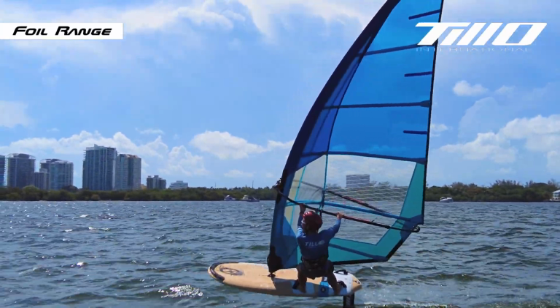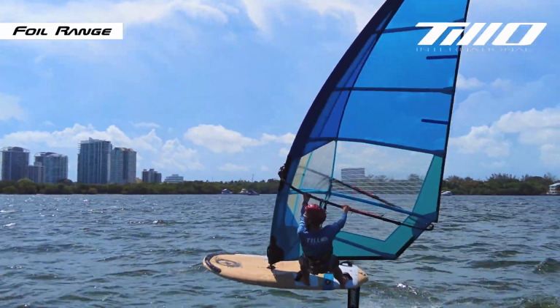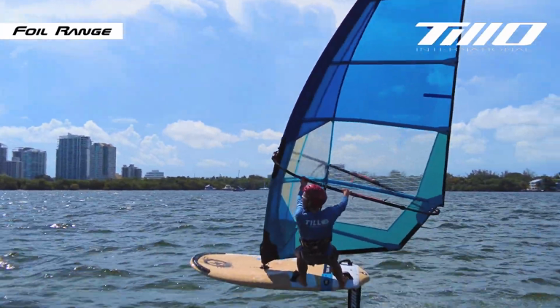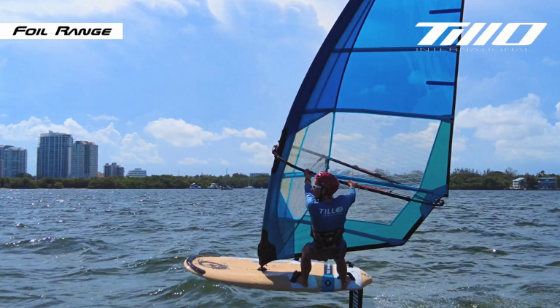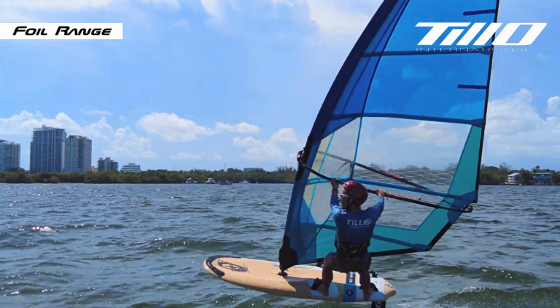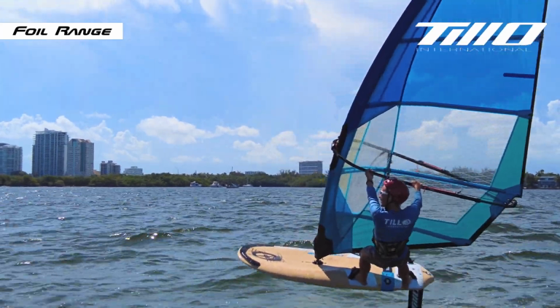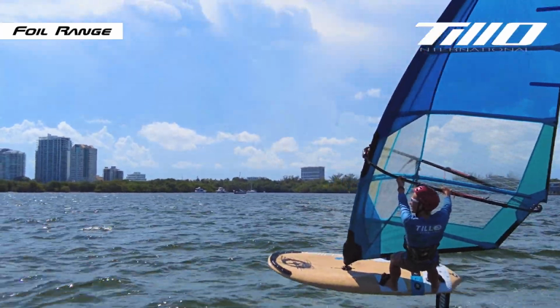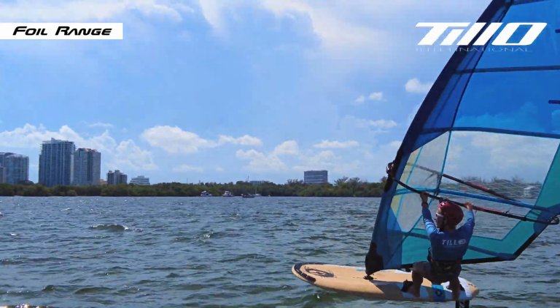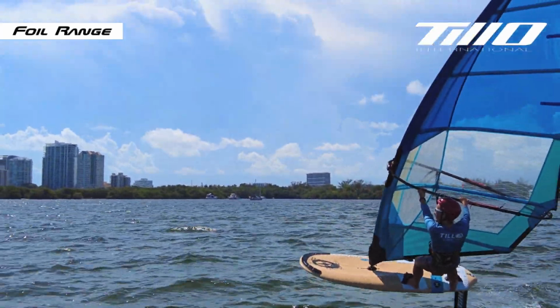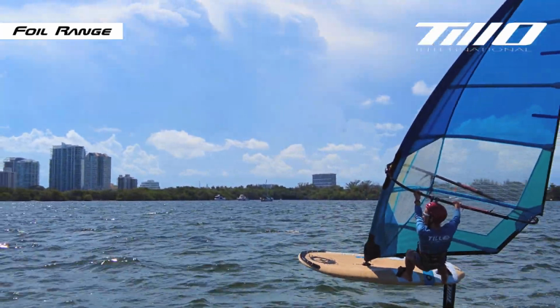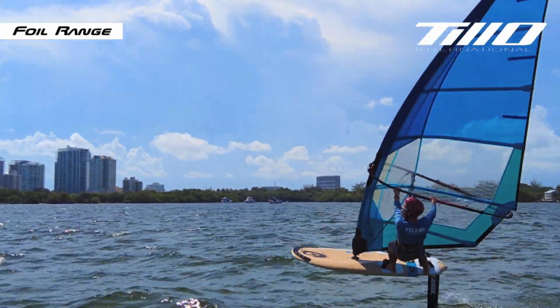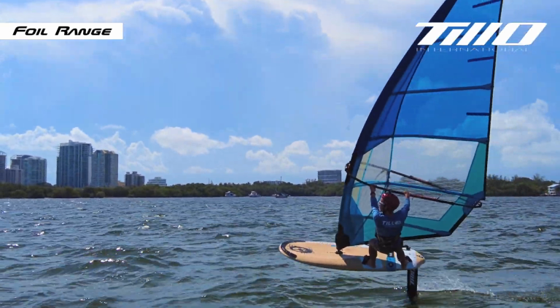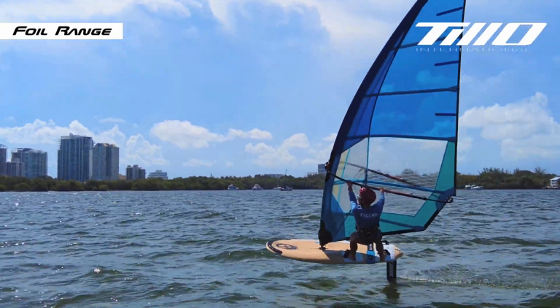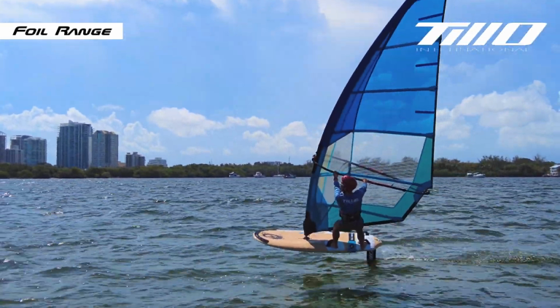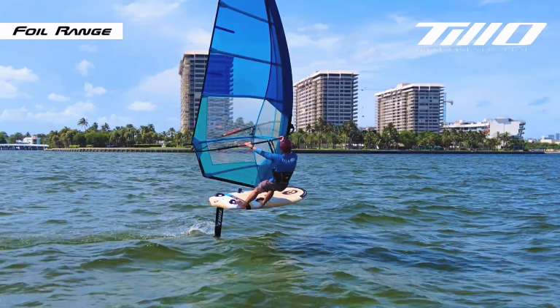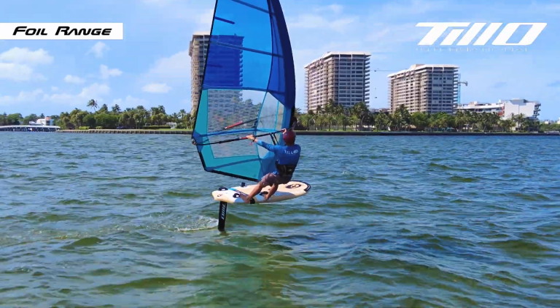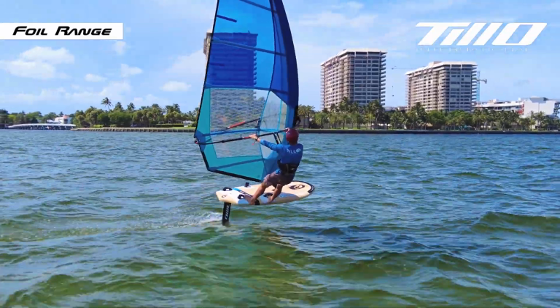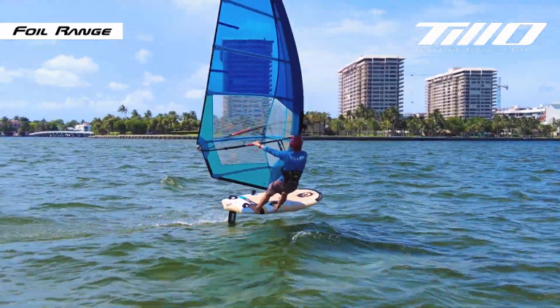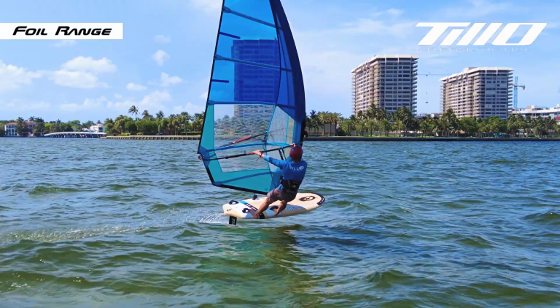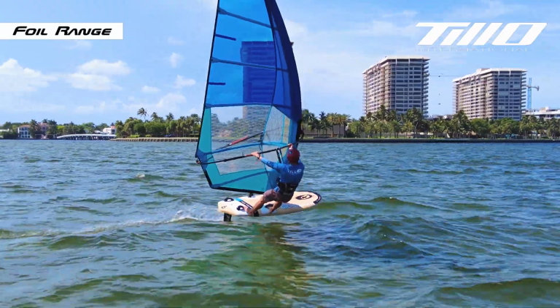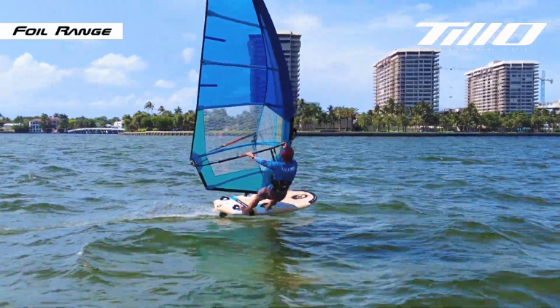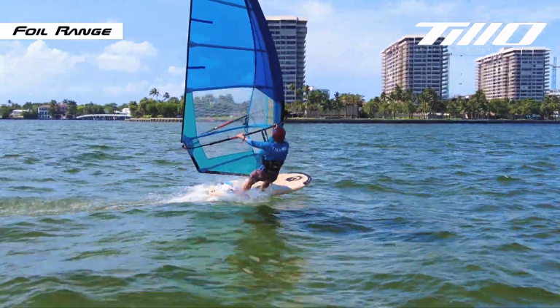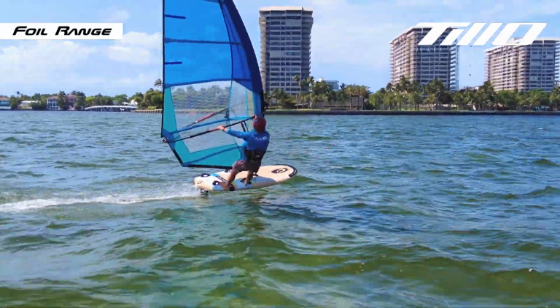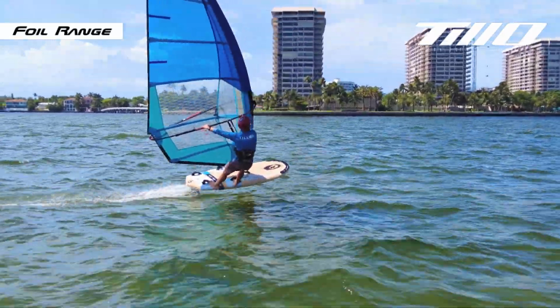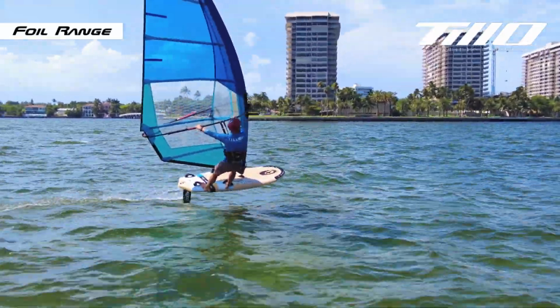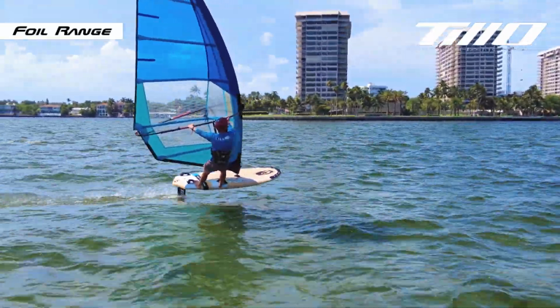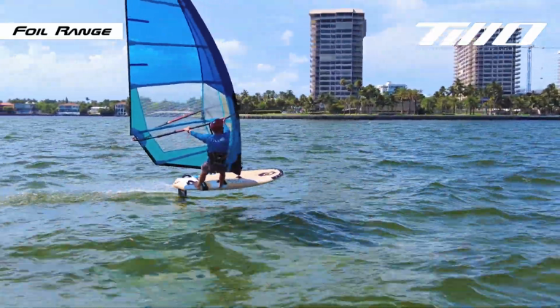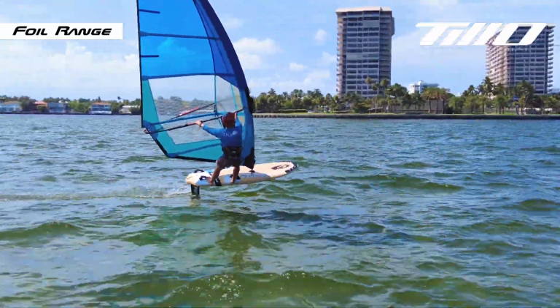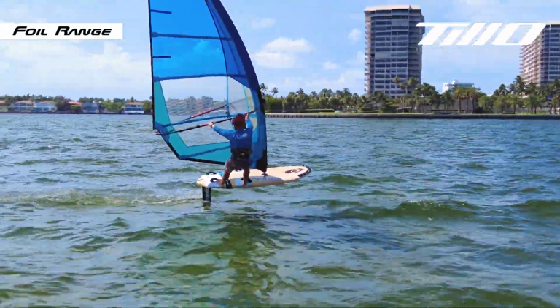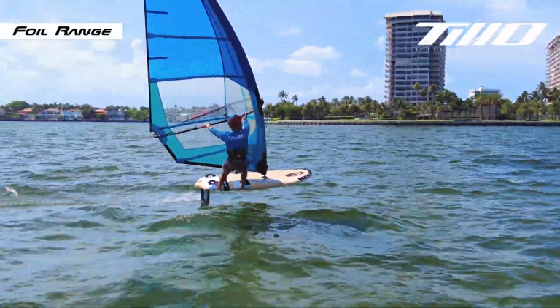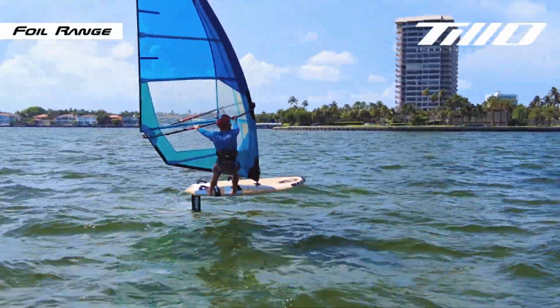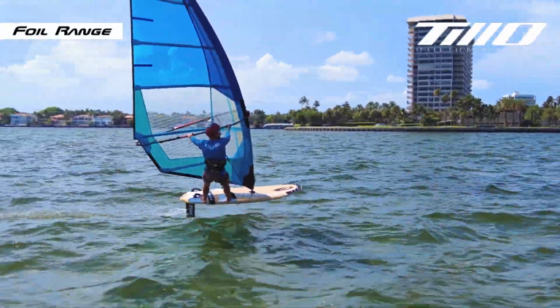Crafted specifically for dynamic slalom racing, our slalom hydrofoil system is meticulously engineered to provide precise control, match speed, and exceptional stability.